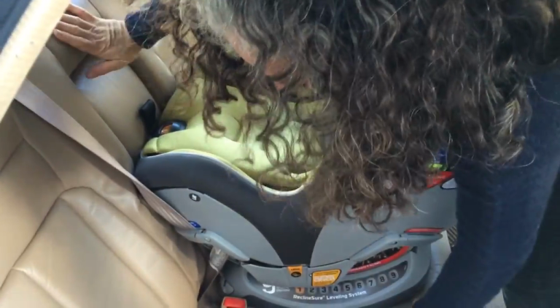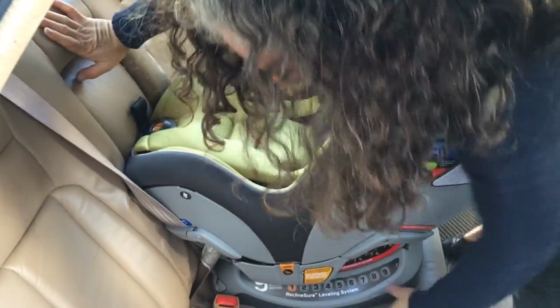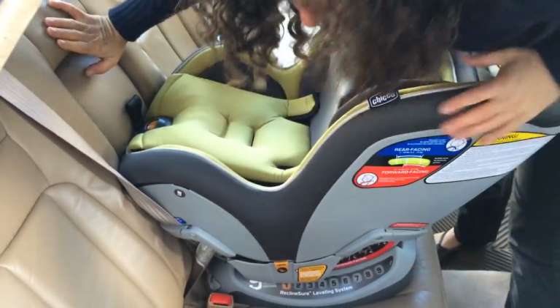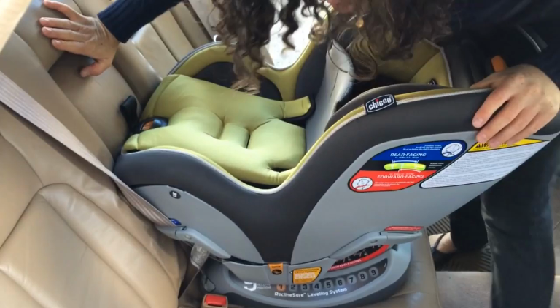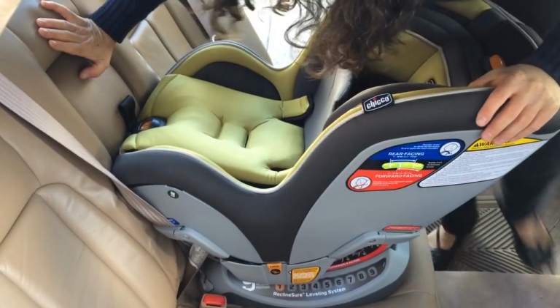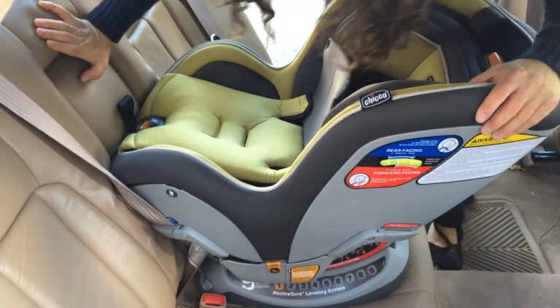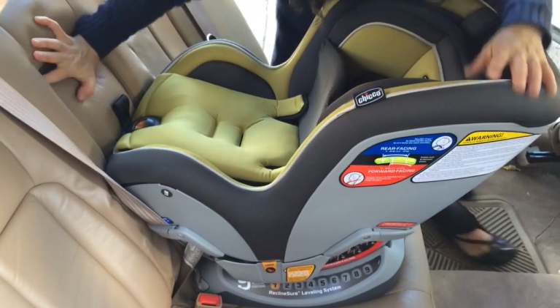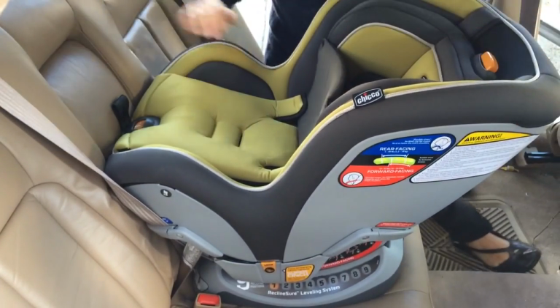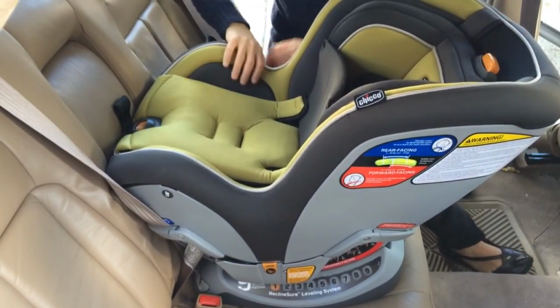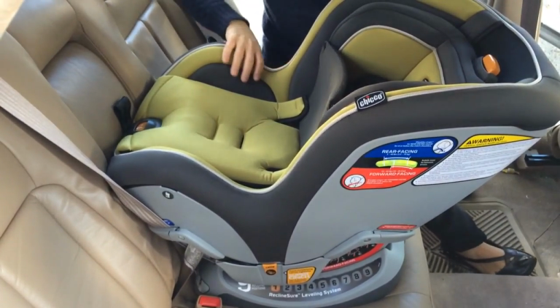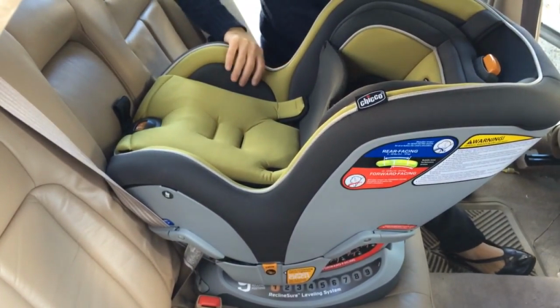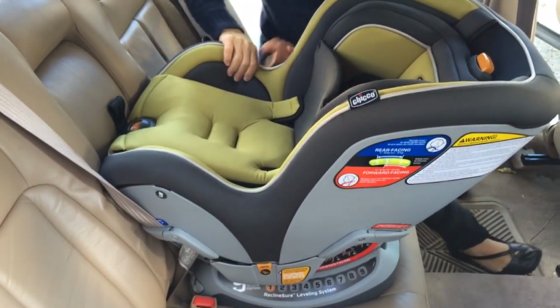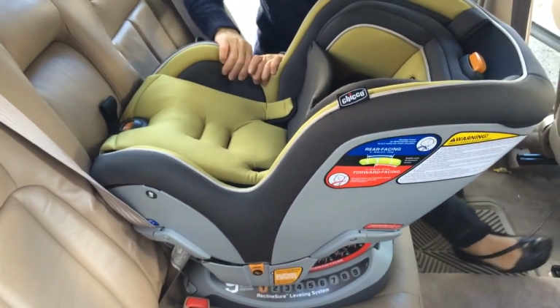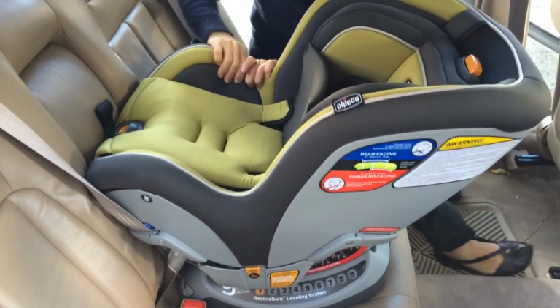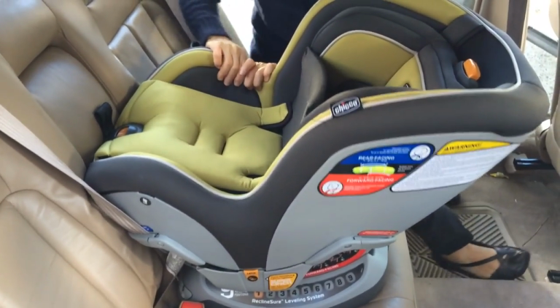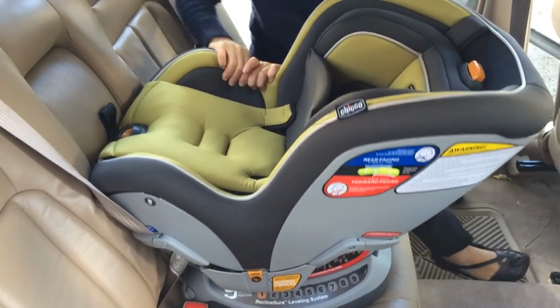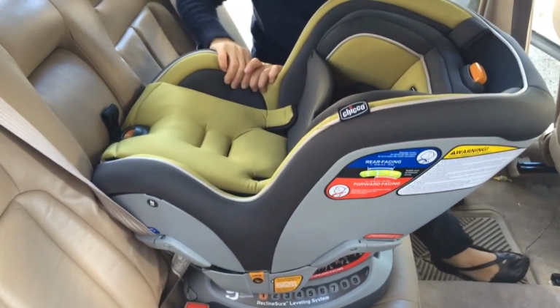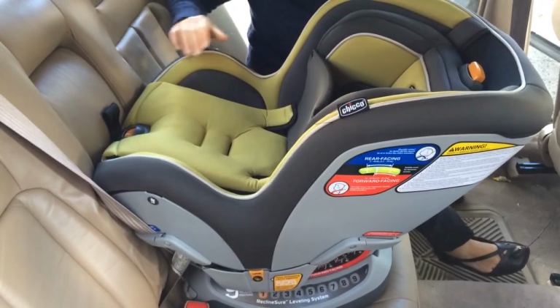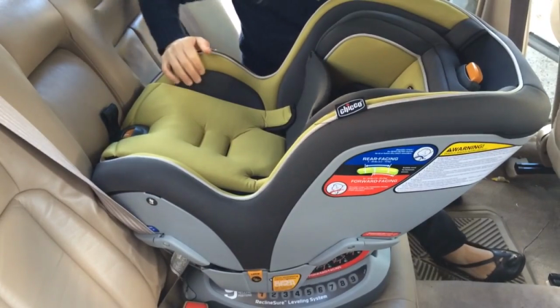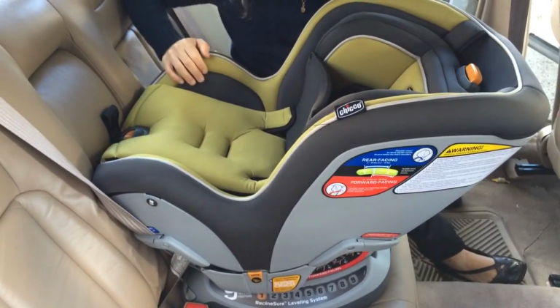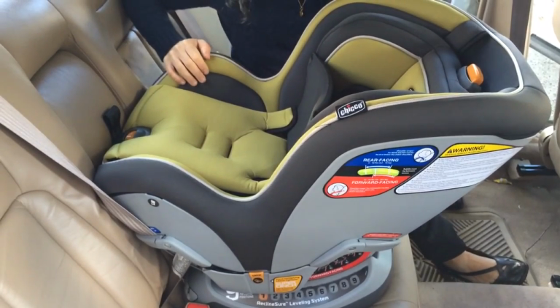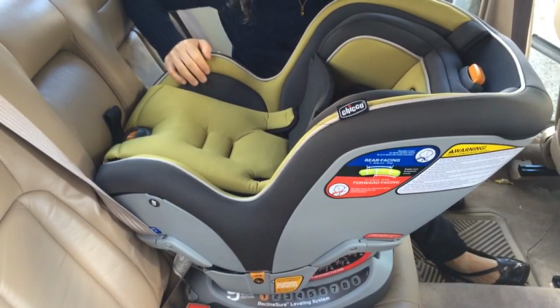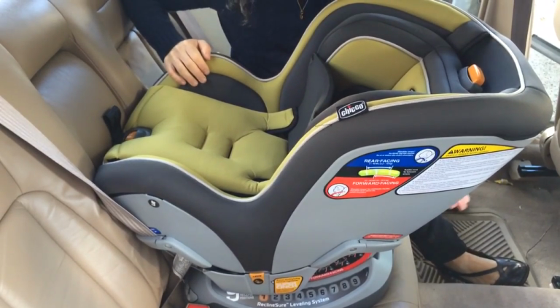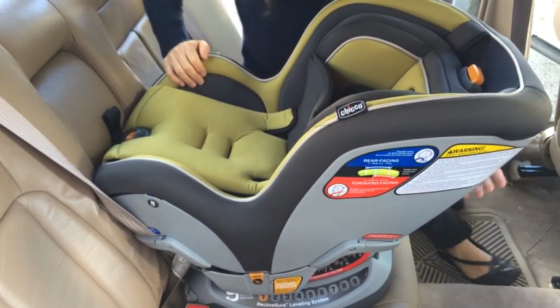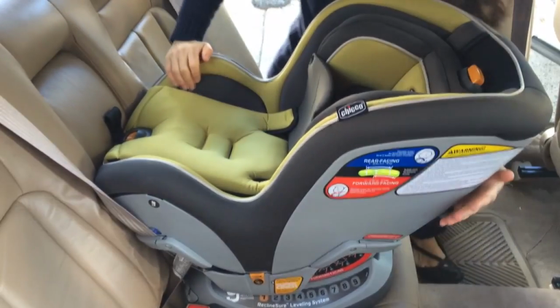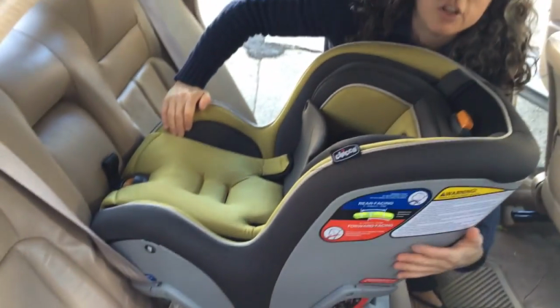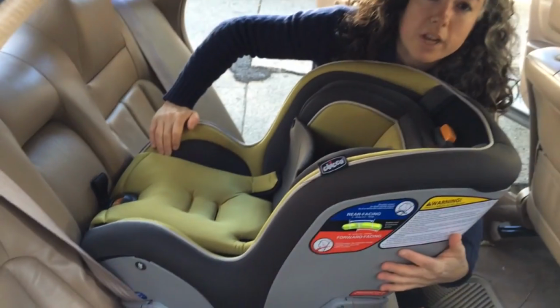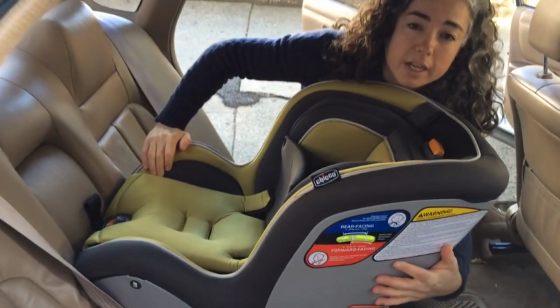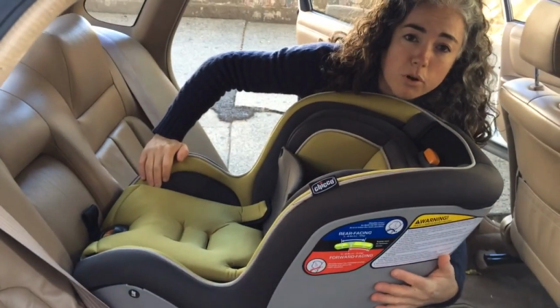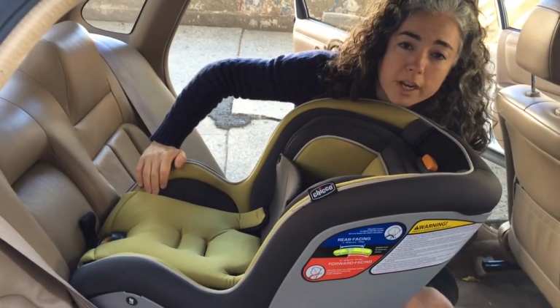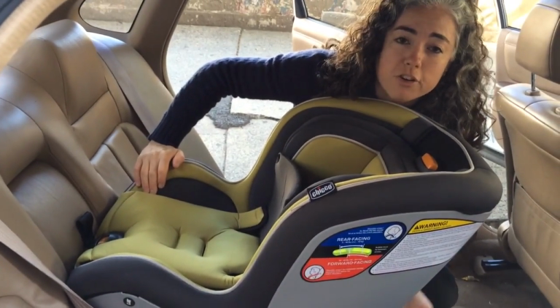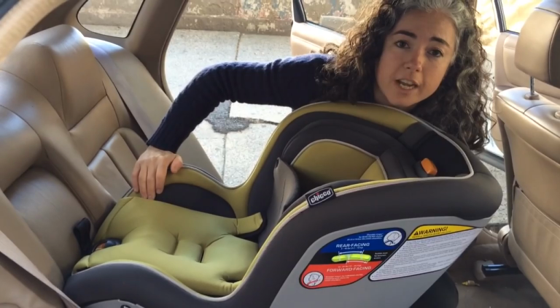It's locked, and now I'll check if it's tight. Hold the seat near the belt path and pull torsion away from you. That feels super tight. Double-check that your recline is appropriate, and you're done.